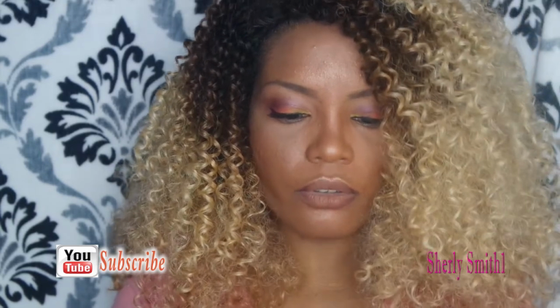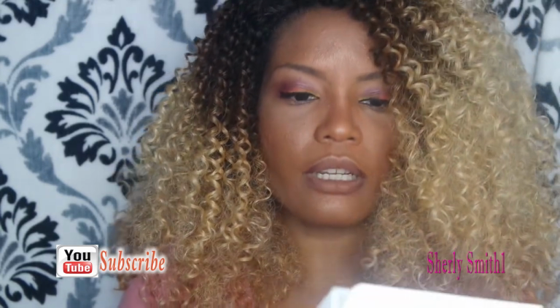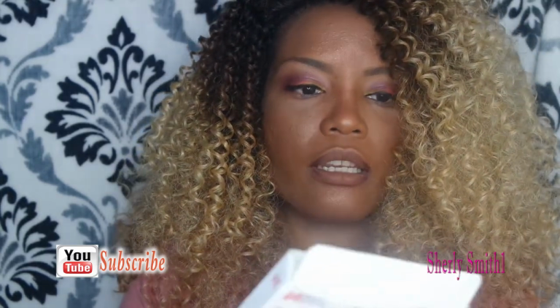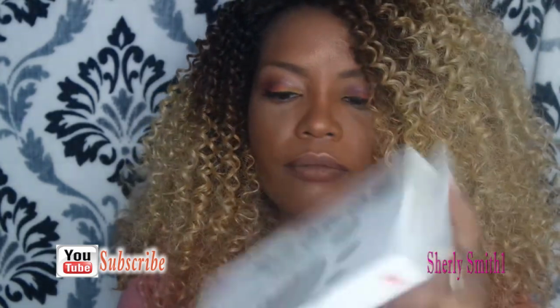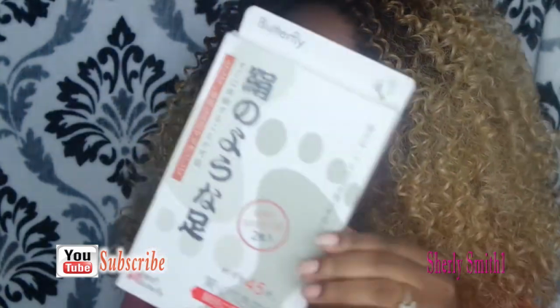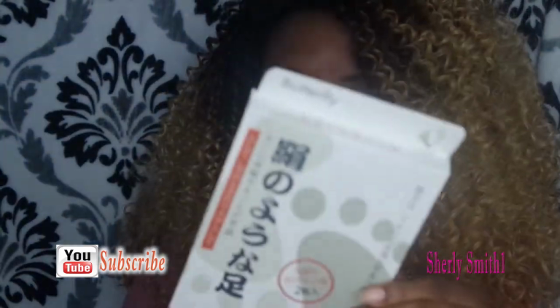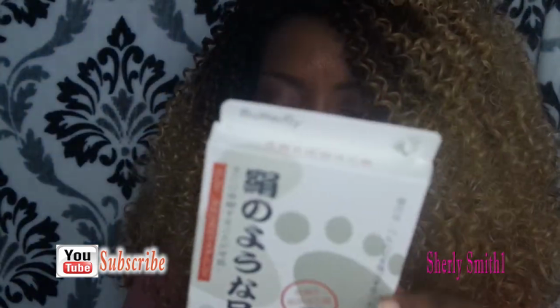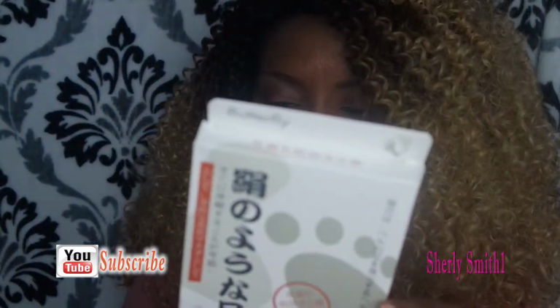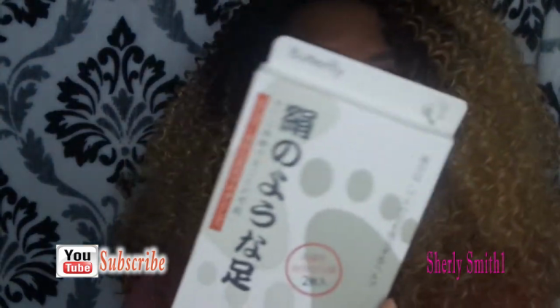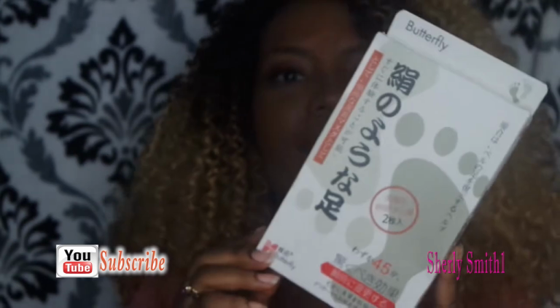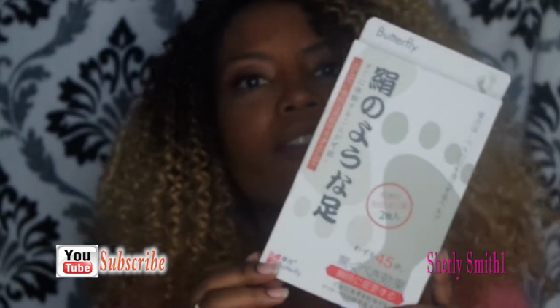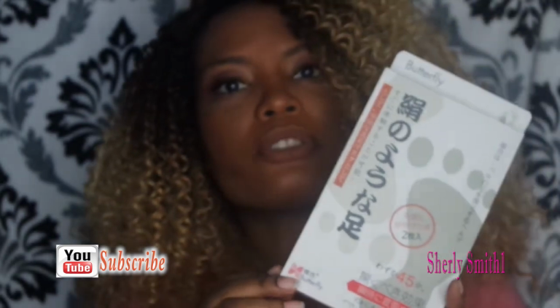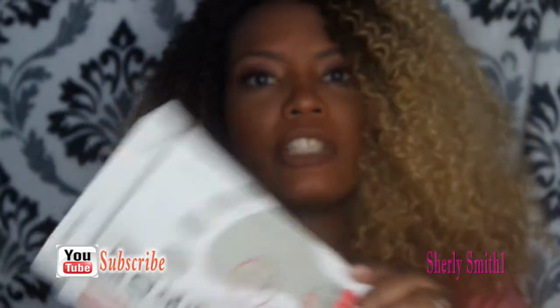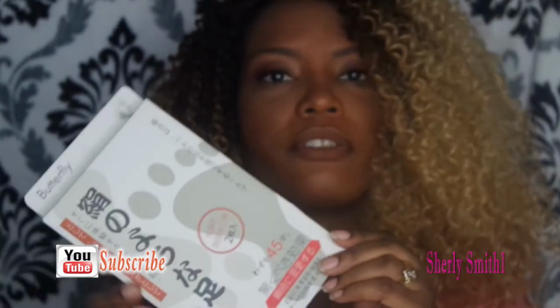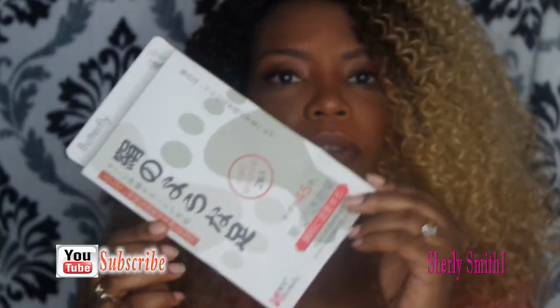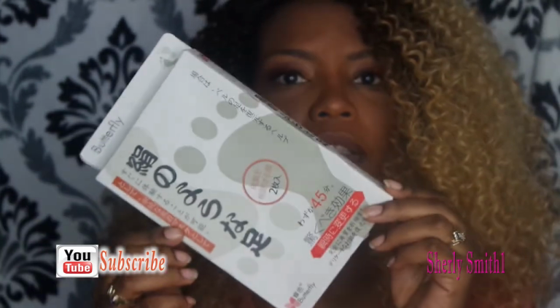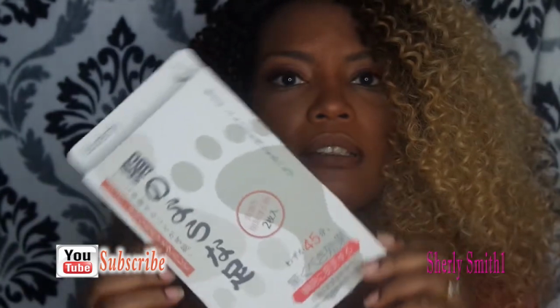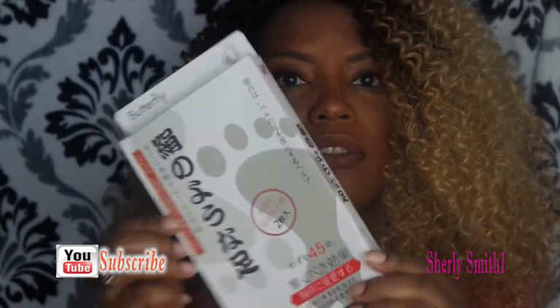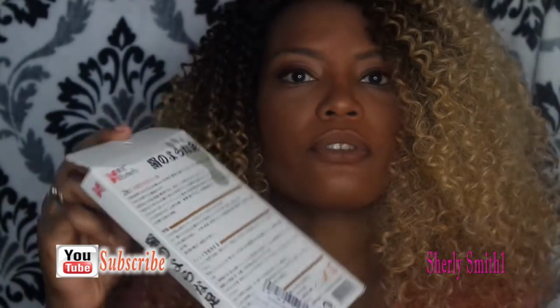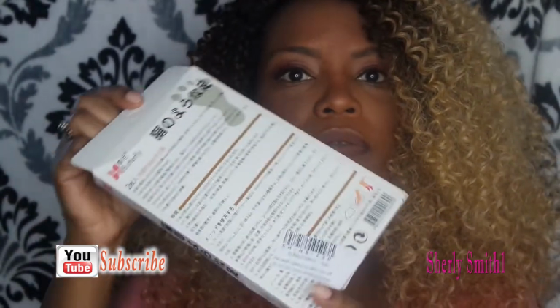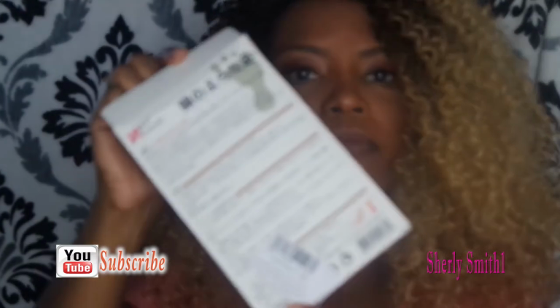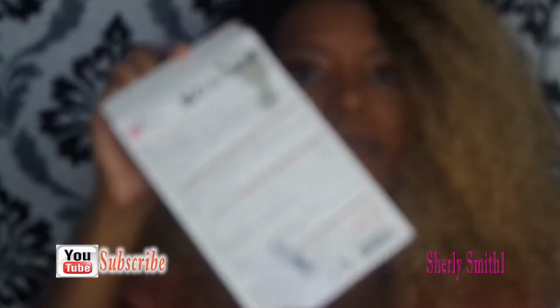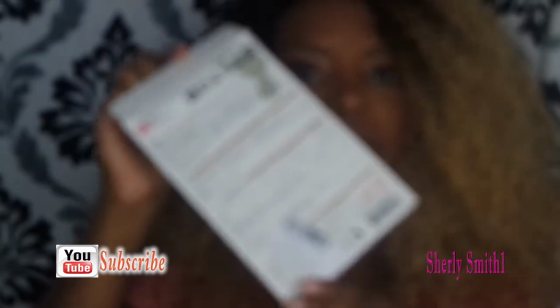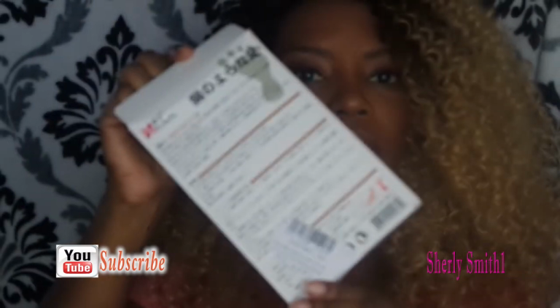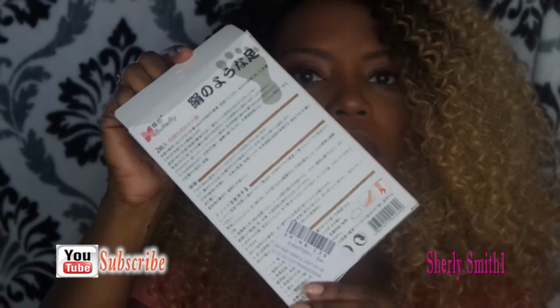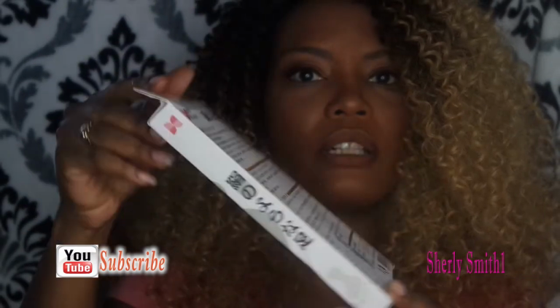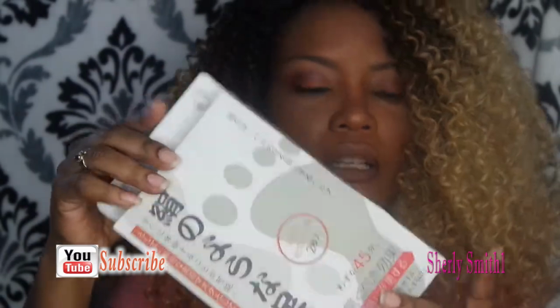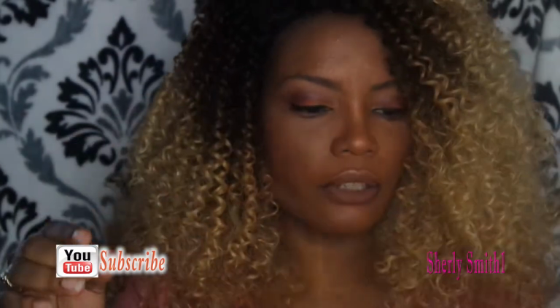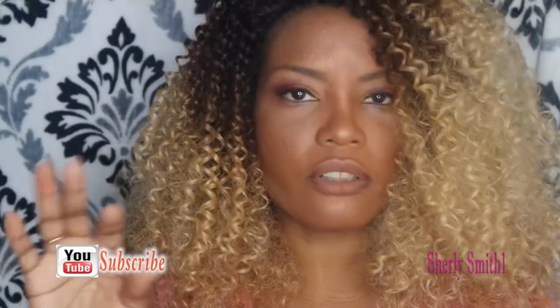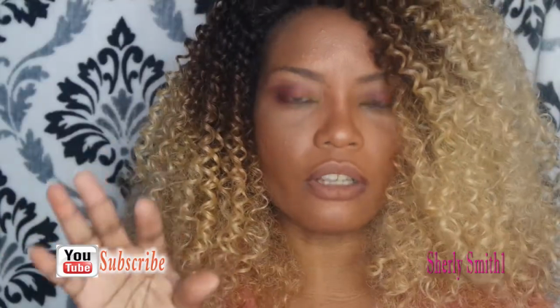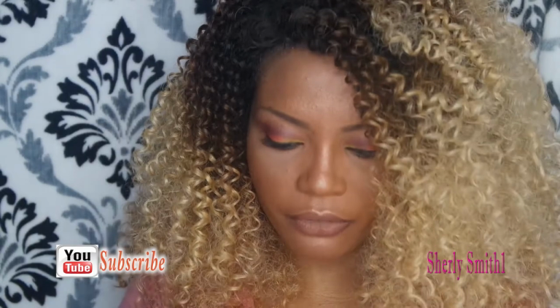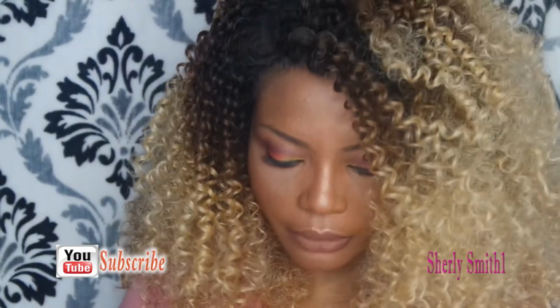I also got a foot mask. It's the first time I've gotten a foot mask. I'm quite excited to see how this goes. And this was also a dollar. Everything I got was a dollar and then a dollar shipping for each item.